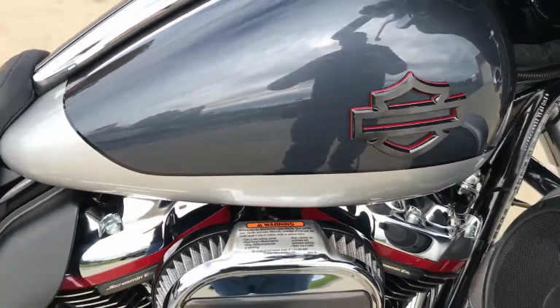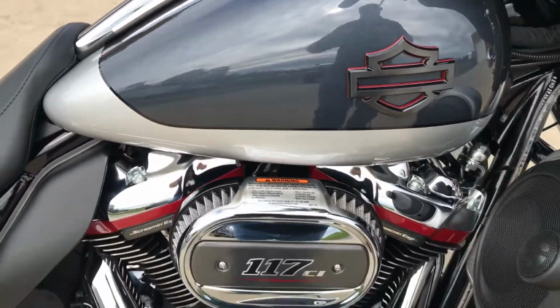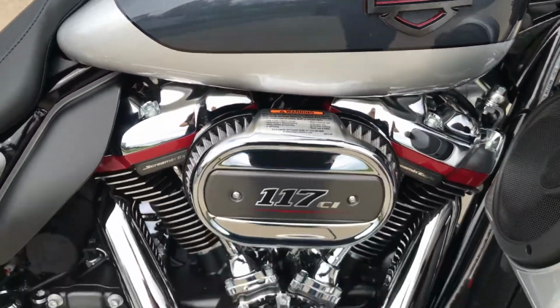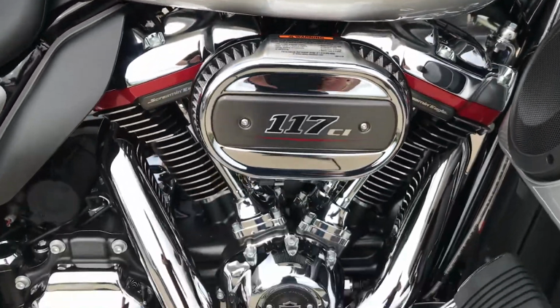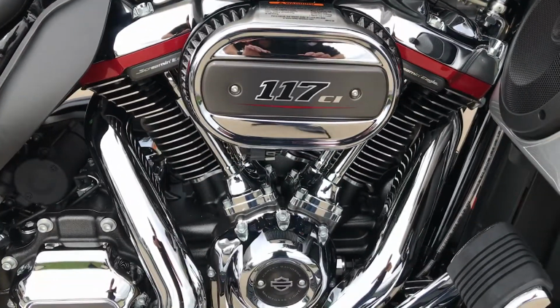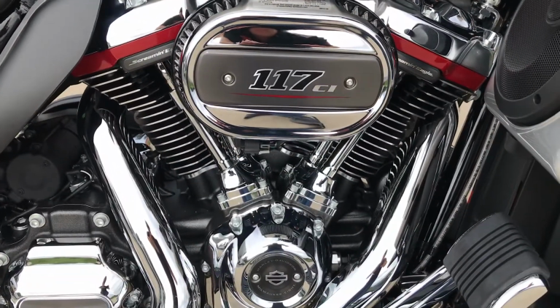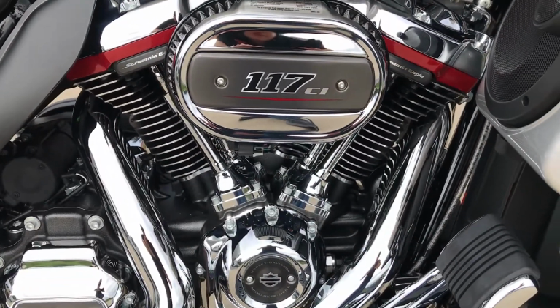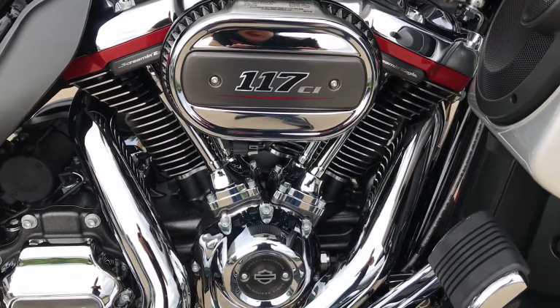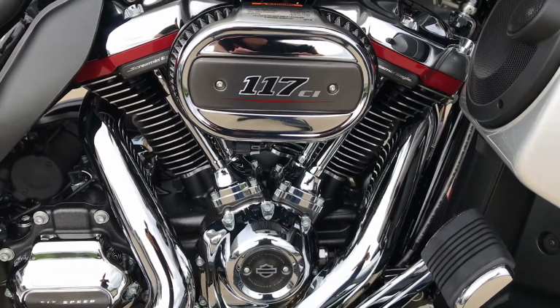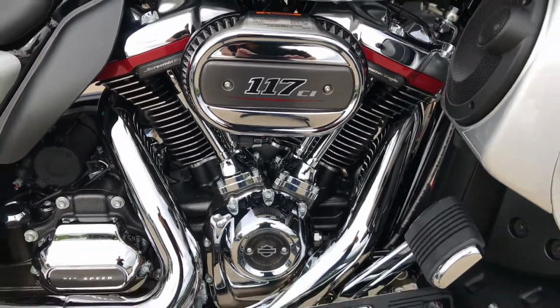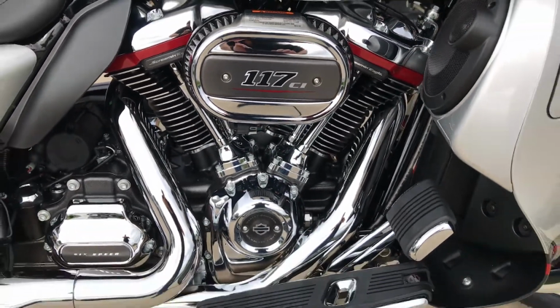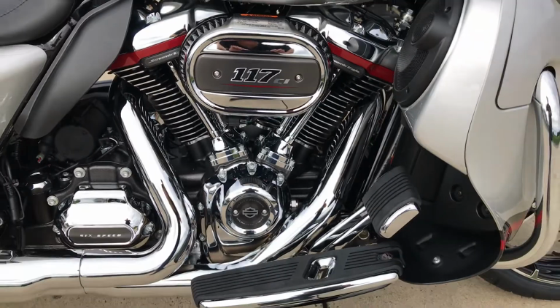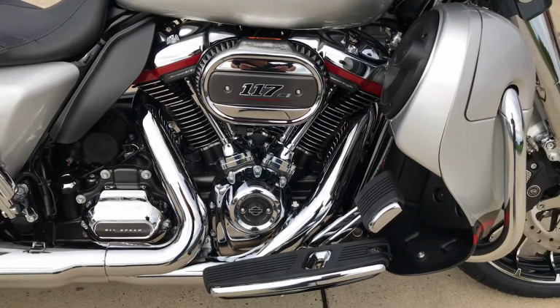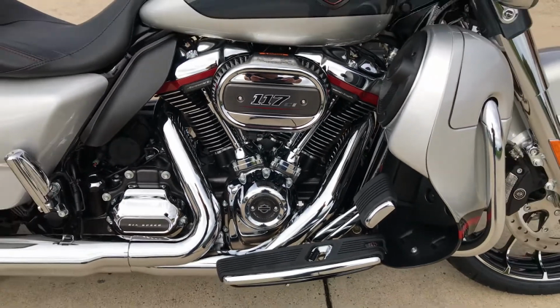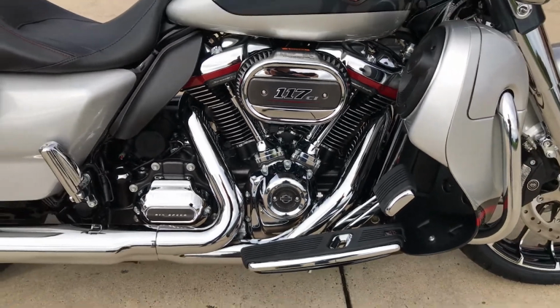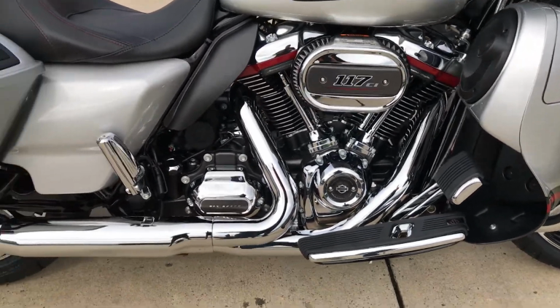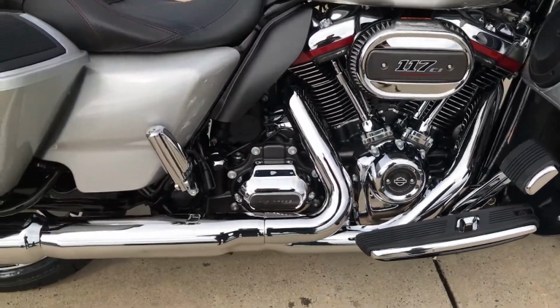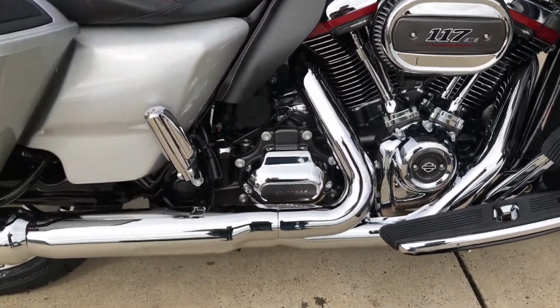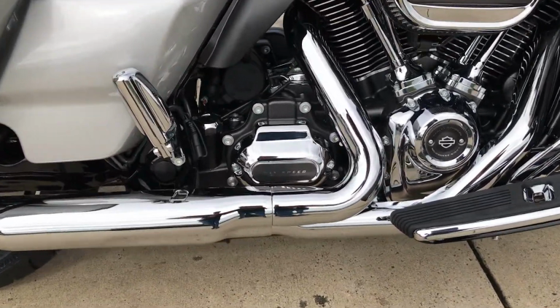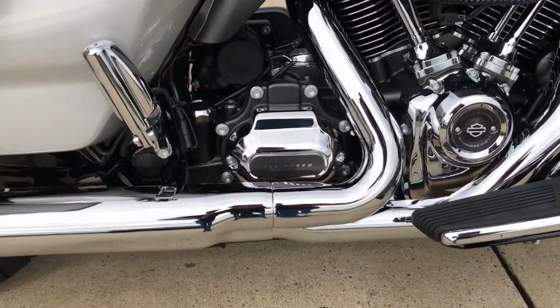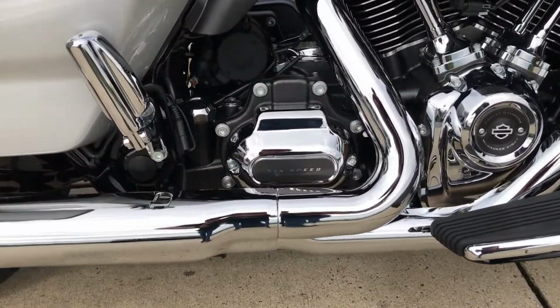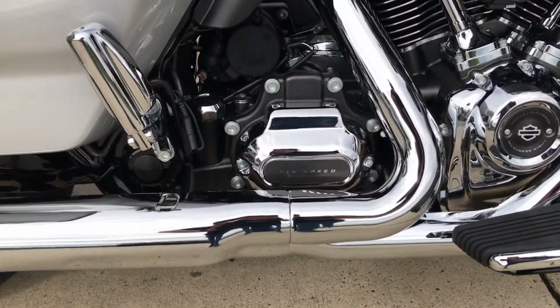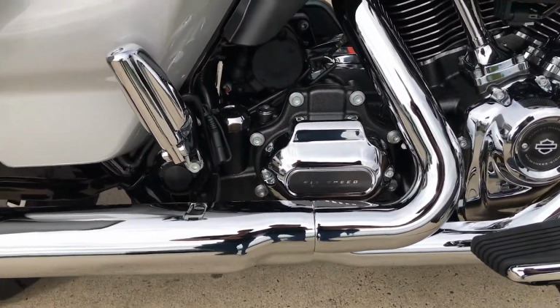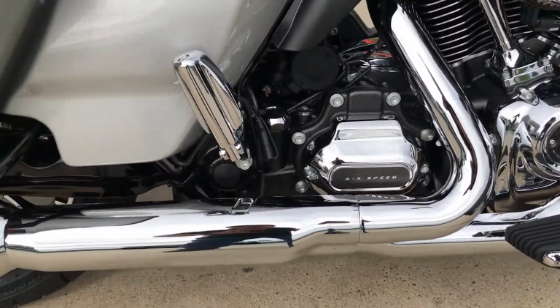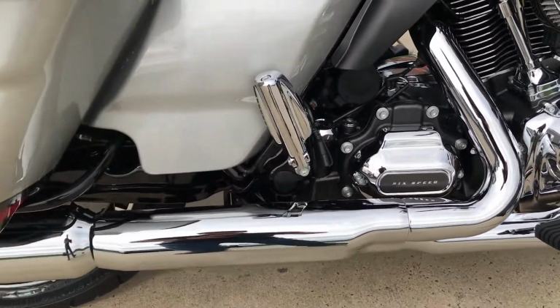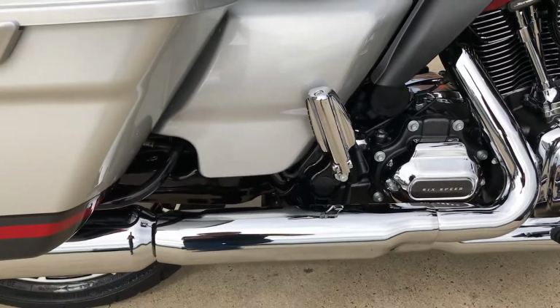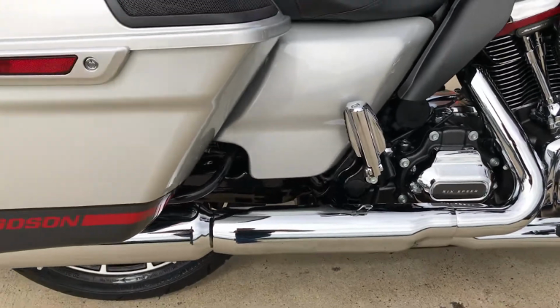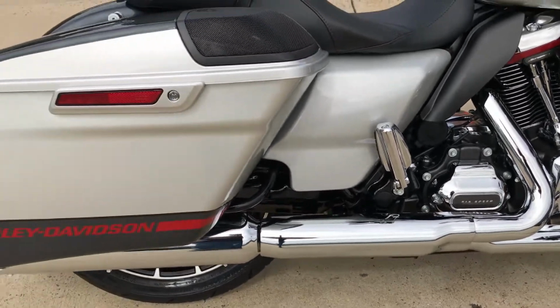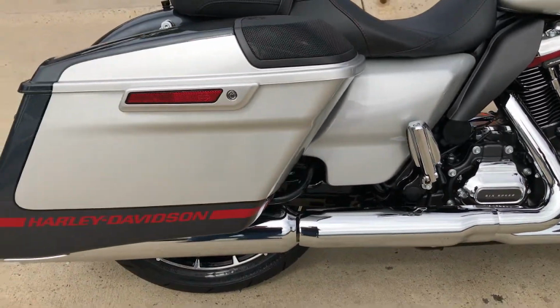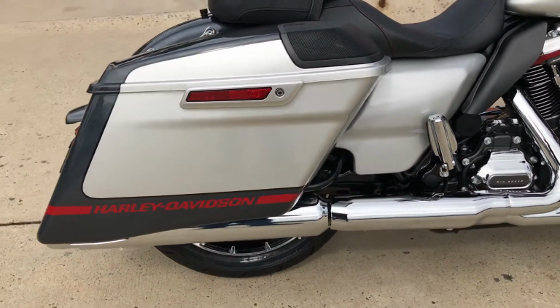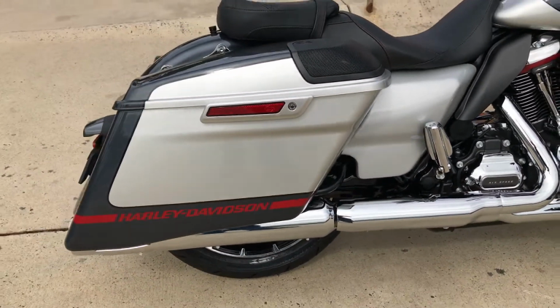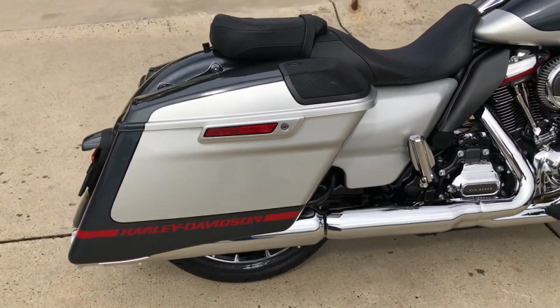Paint, finishes, and power — it's got the 117 cubic inch Milwaukee-8 motor mated to the six-speed Cruise Drive transmission, with stretch bags for a slammed look.